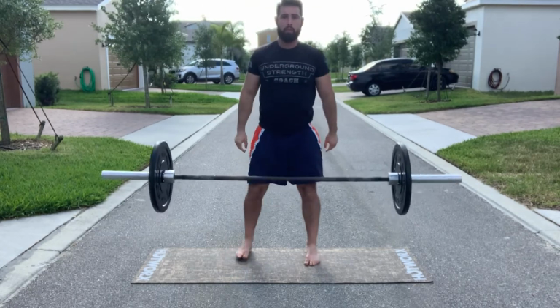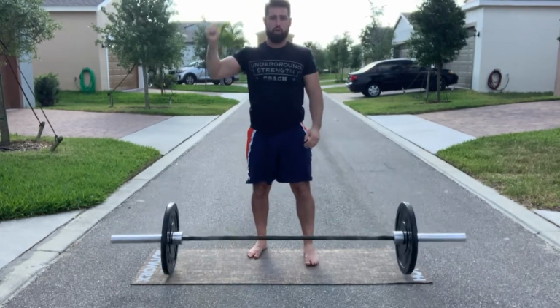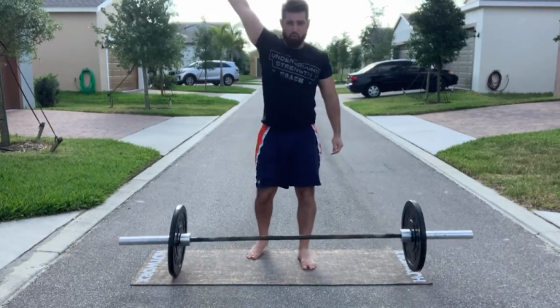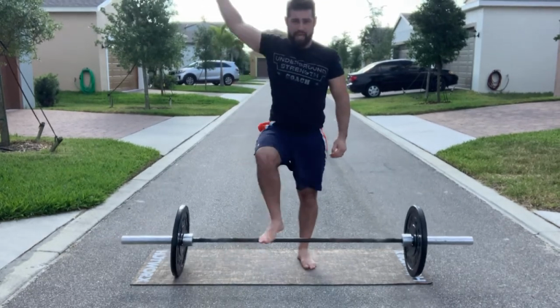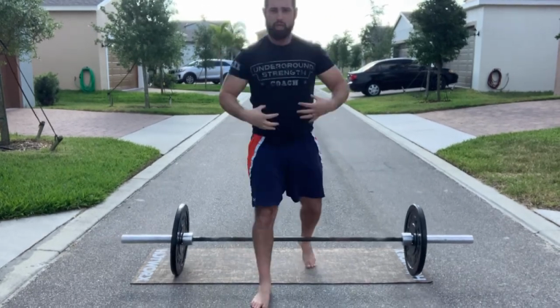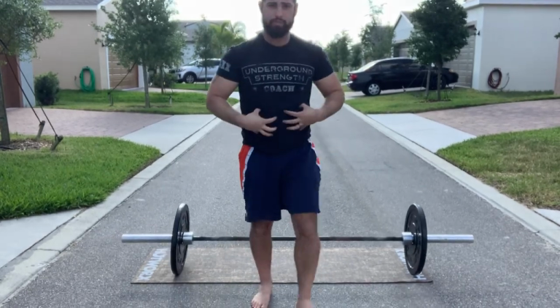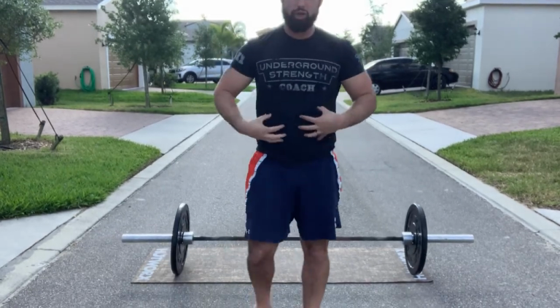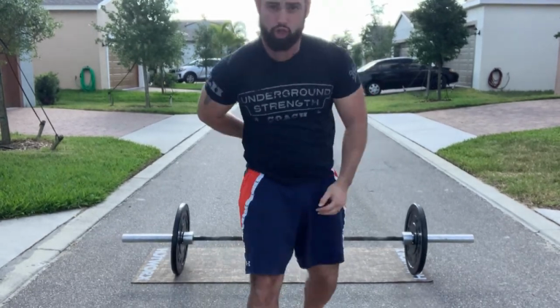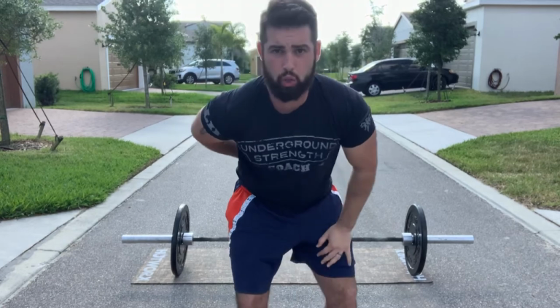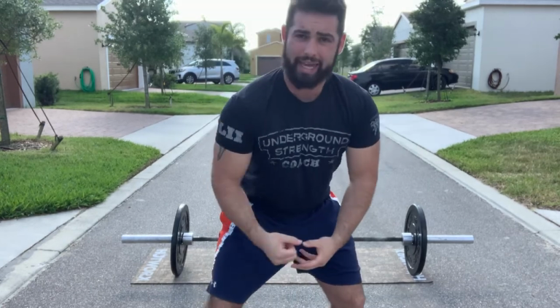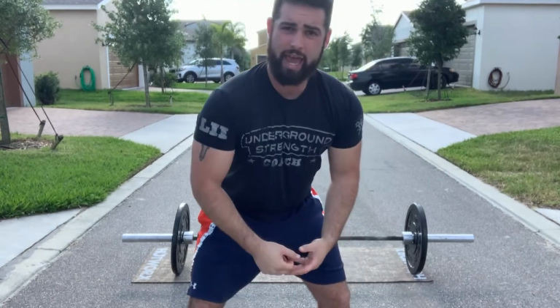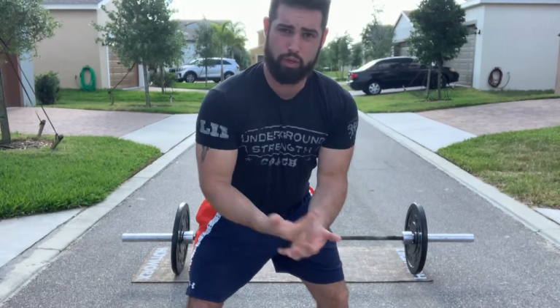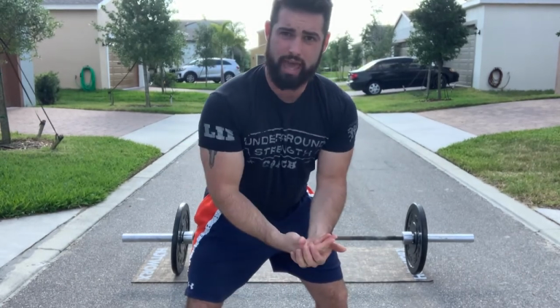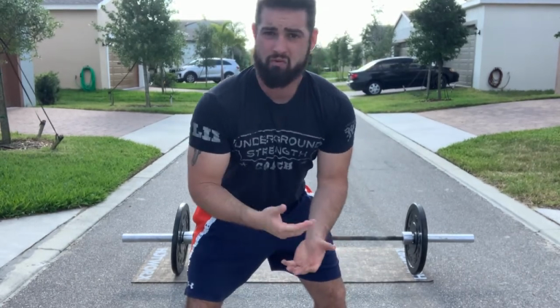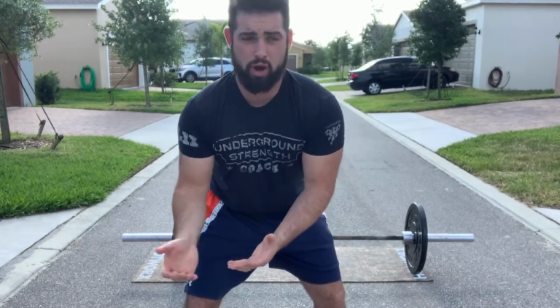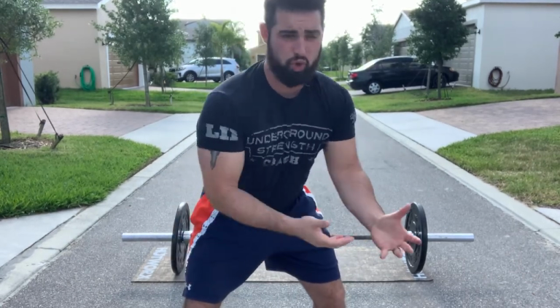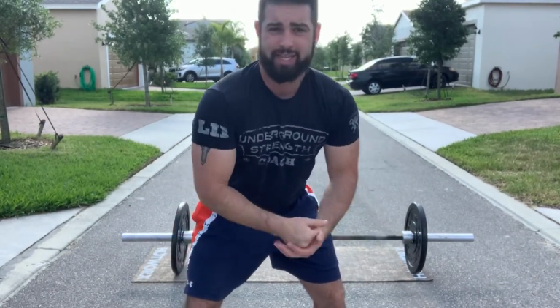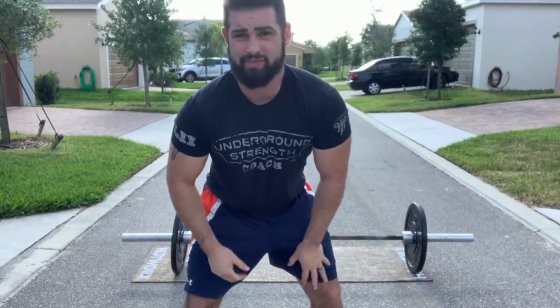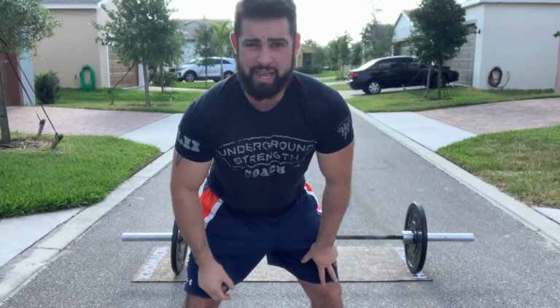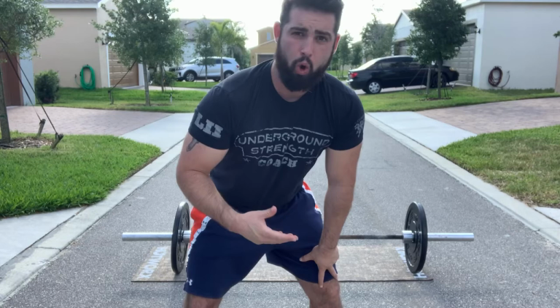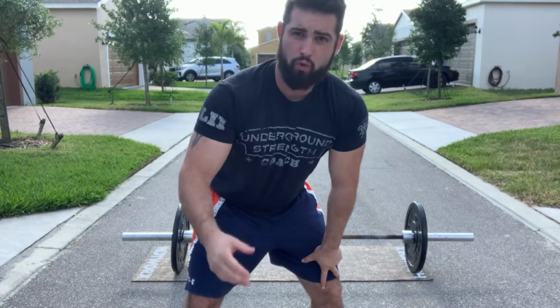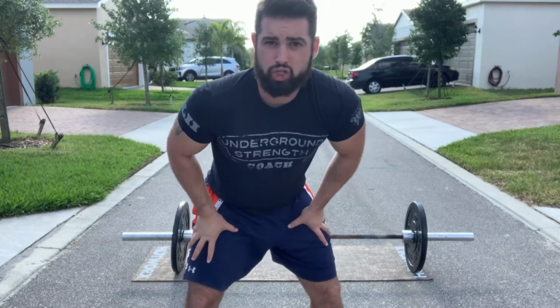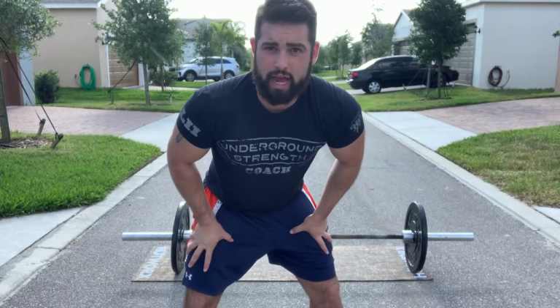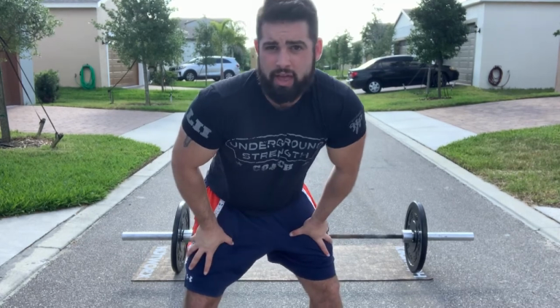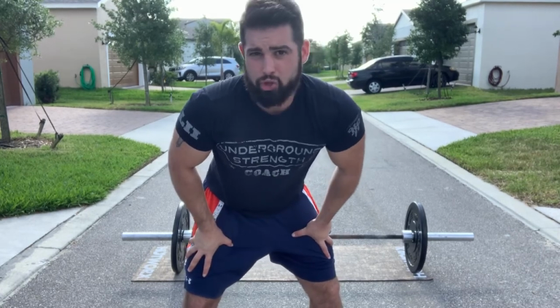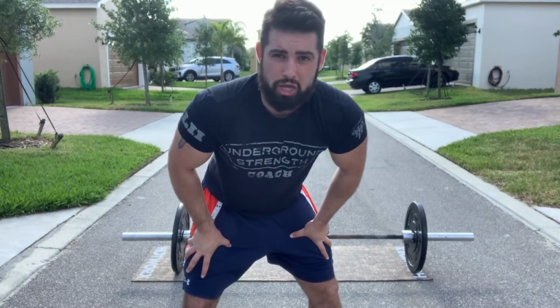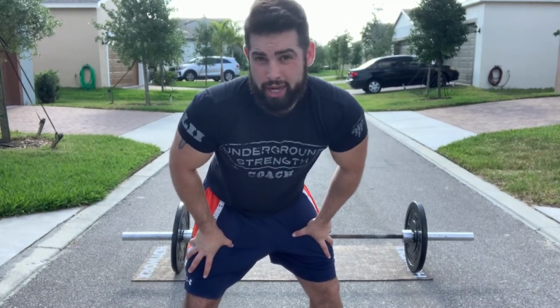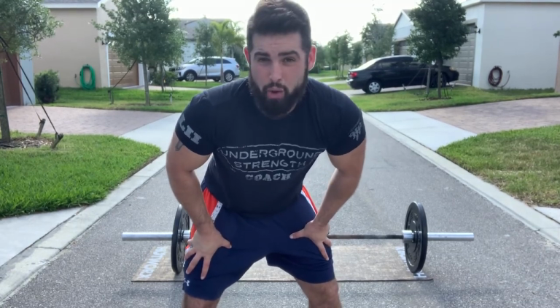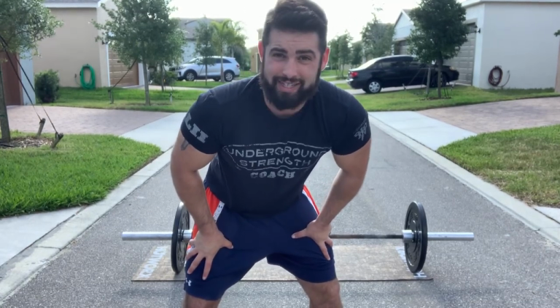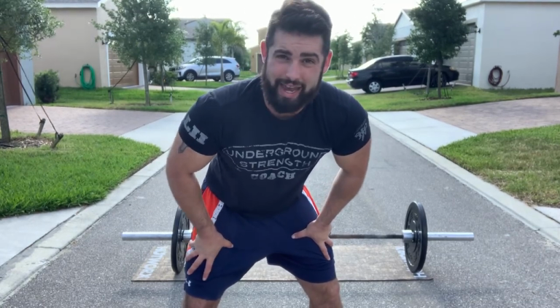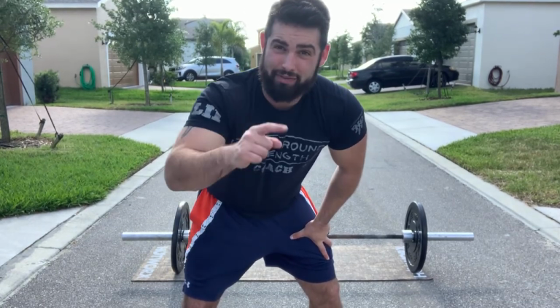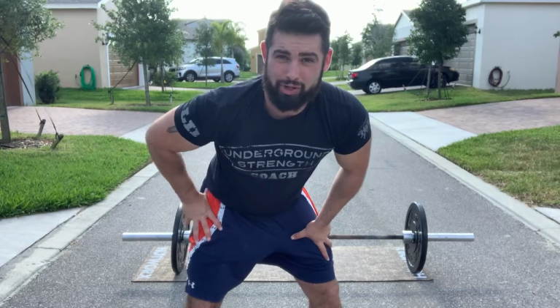Make sure we can go overhead, keep your abs tight. You're not arching that lower back, and we're going to repeat that for anywhere from three sets of 10, or we could go for chipper style and go 30 in a row as fast as we can. Give that one a try.